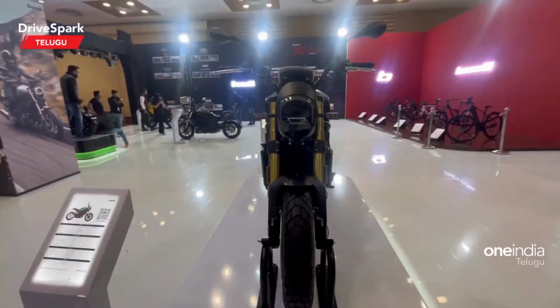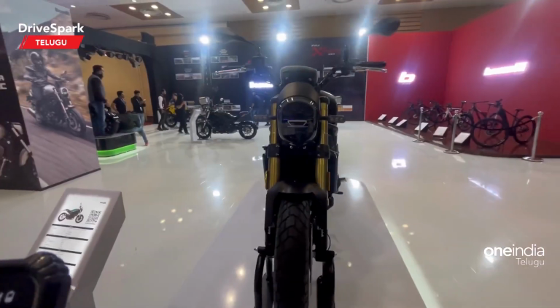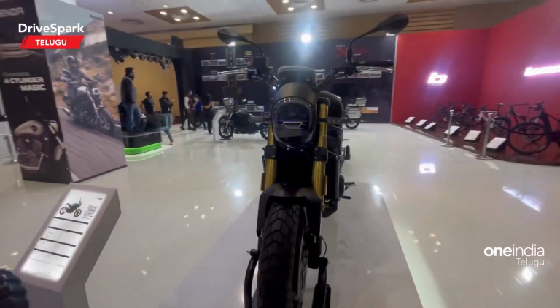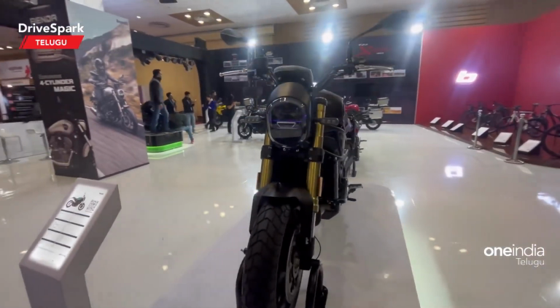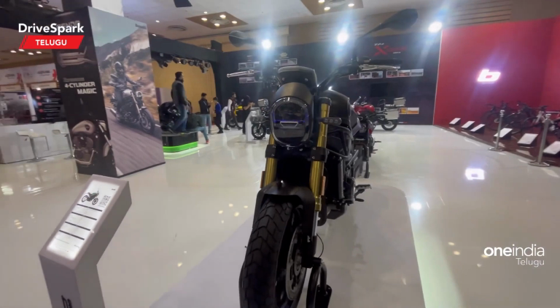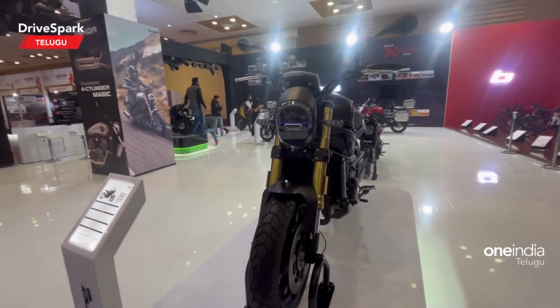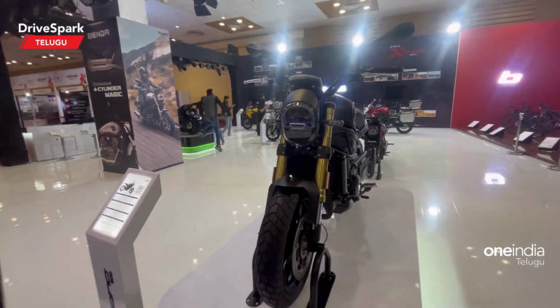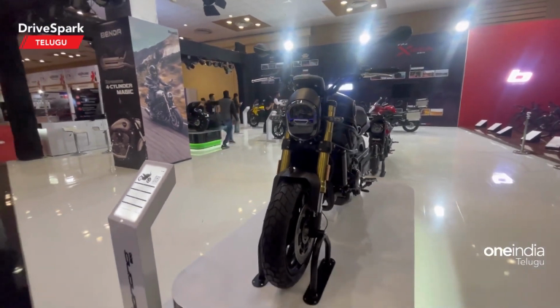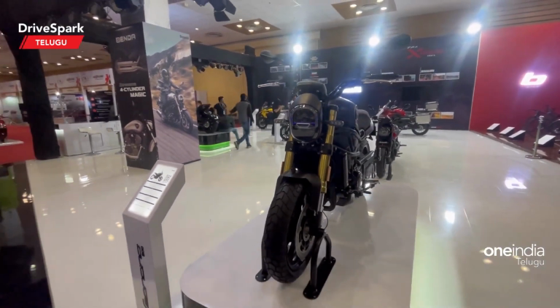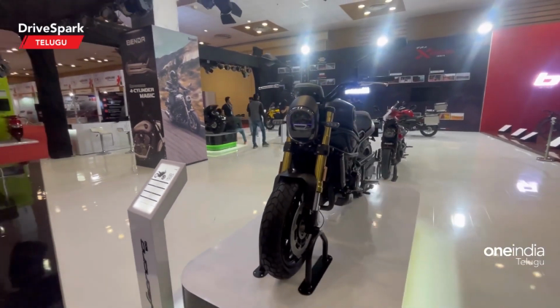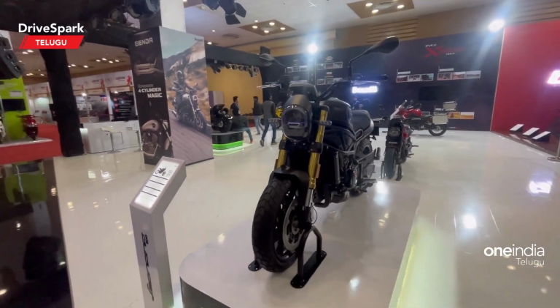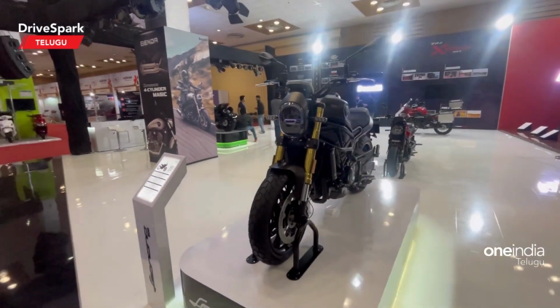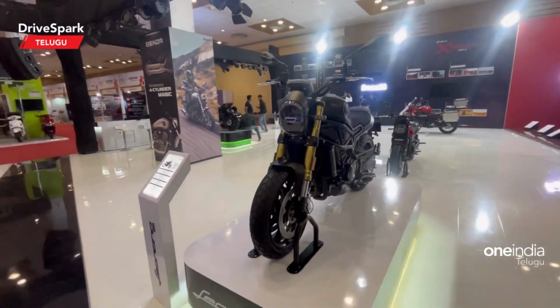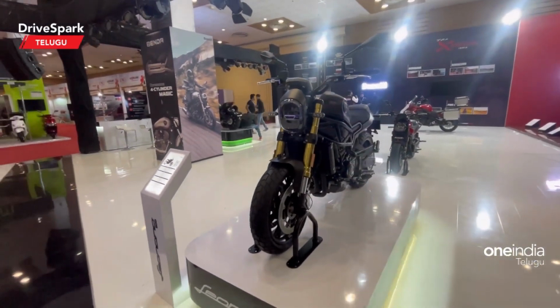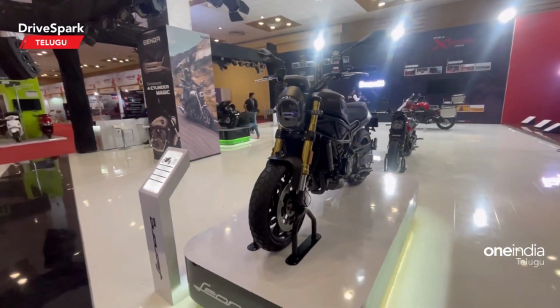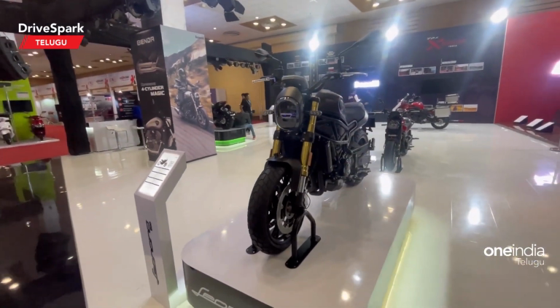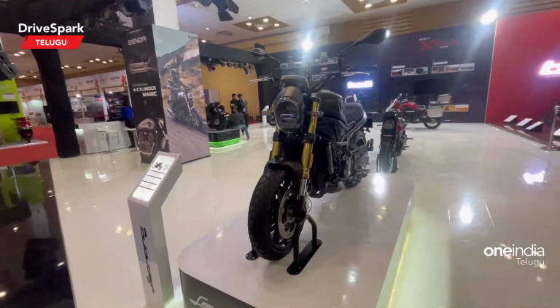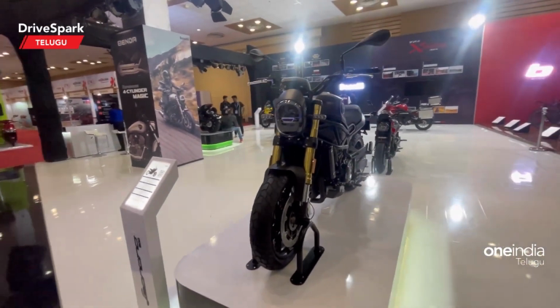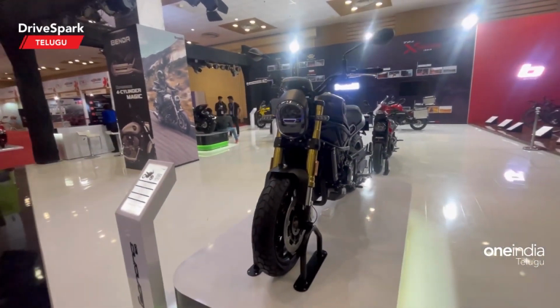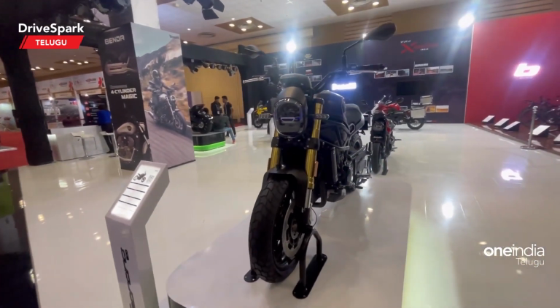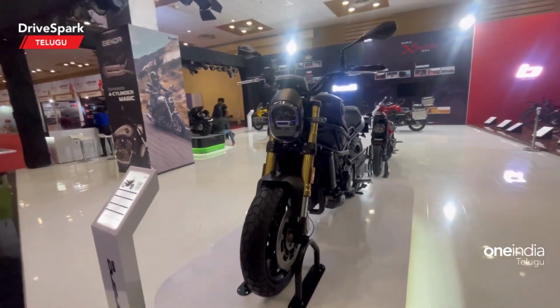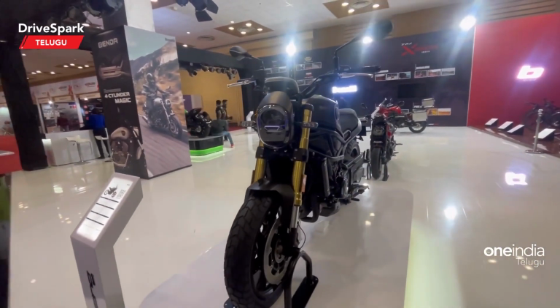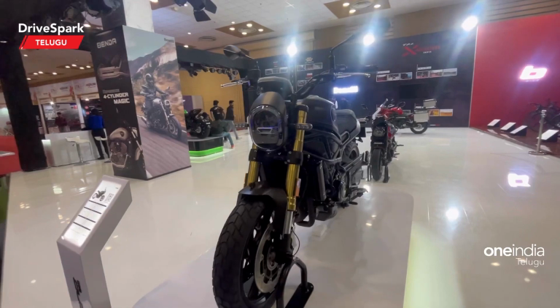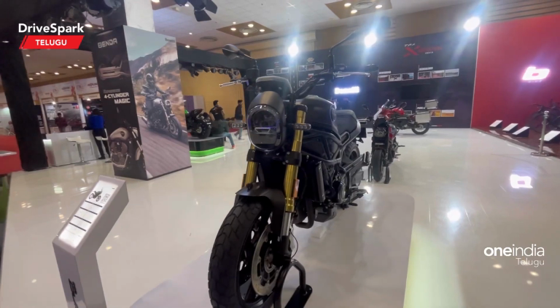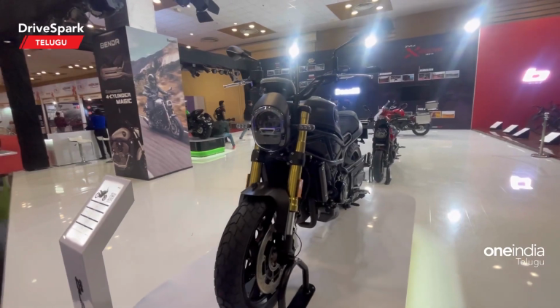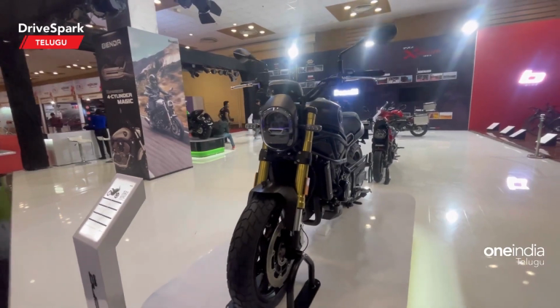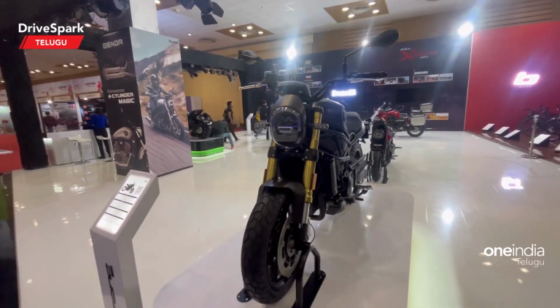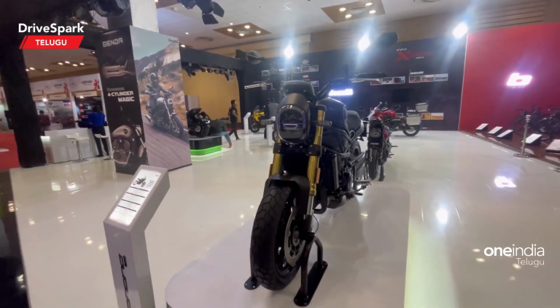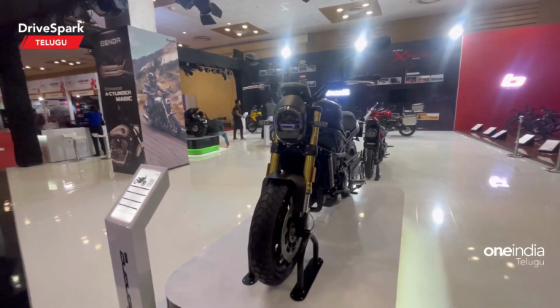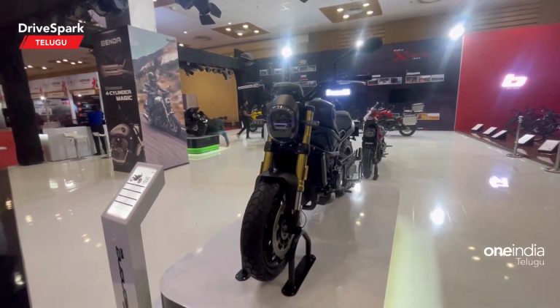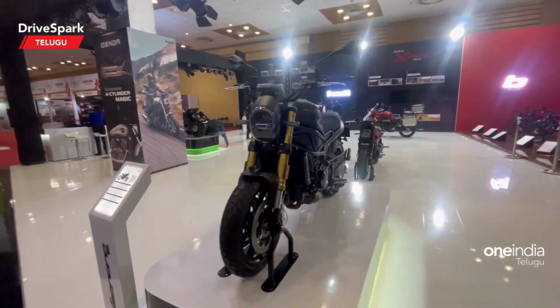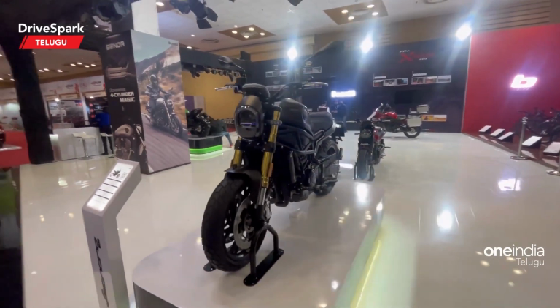So, I am going to present the Benelli Leoncino. The name is spelled L-E-O-N-C-I-N-O, 800.